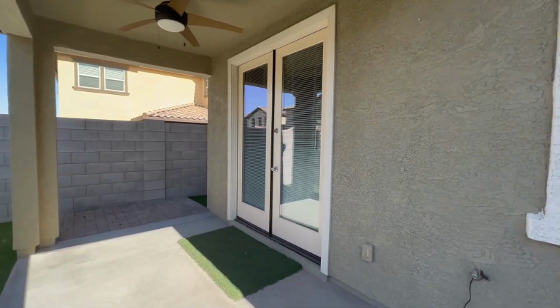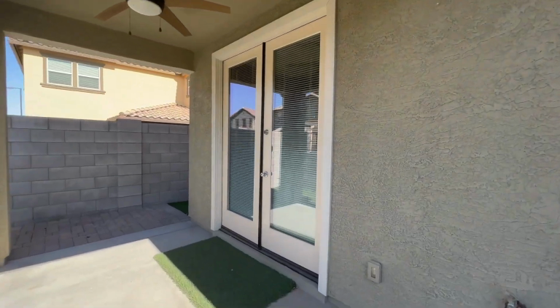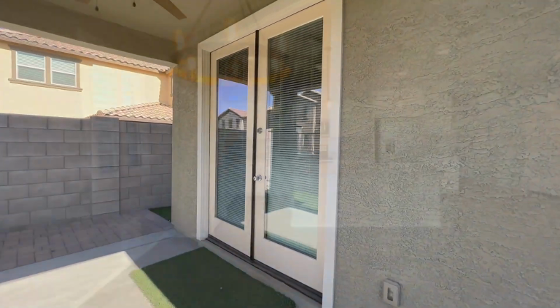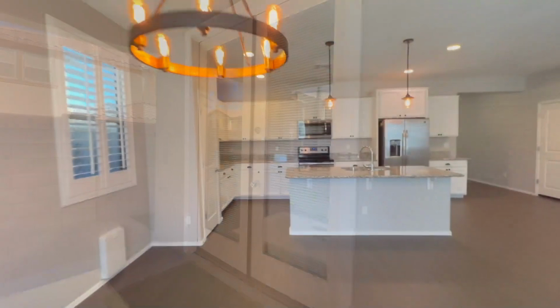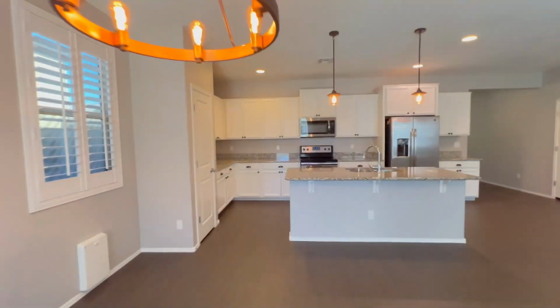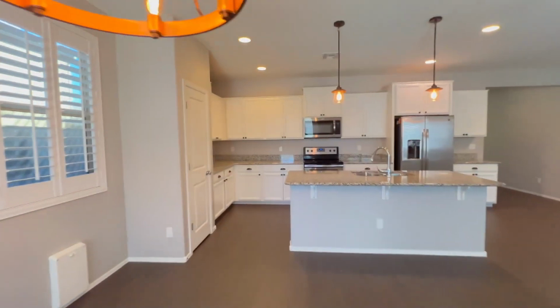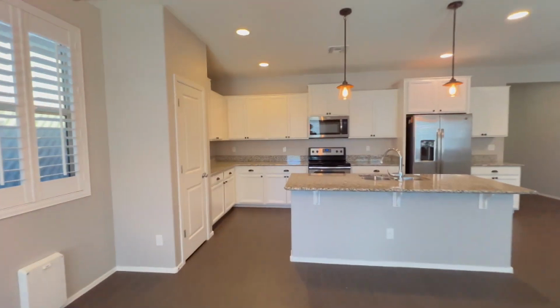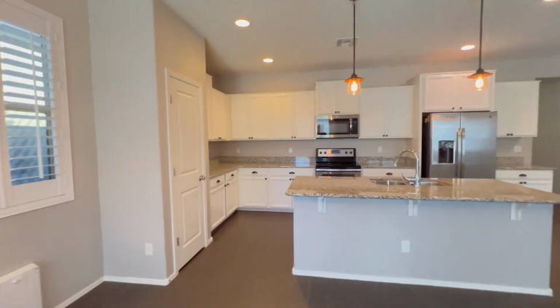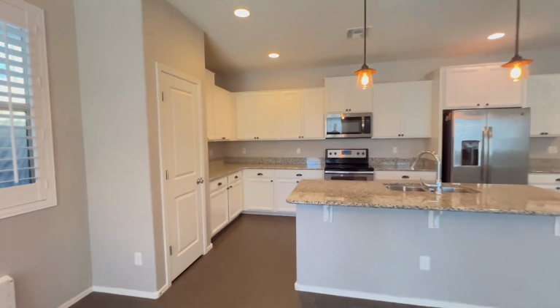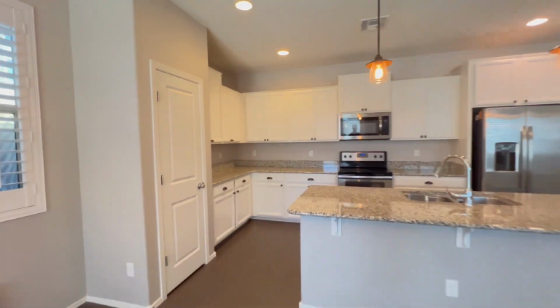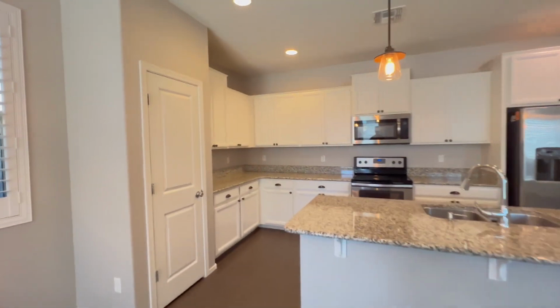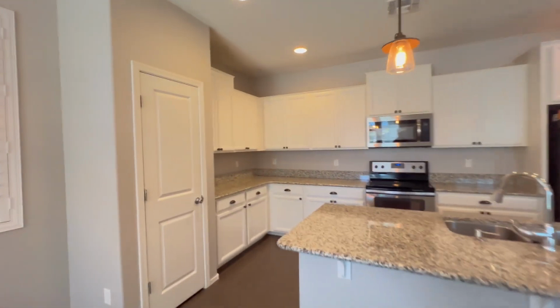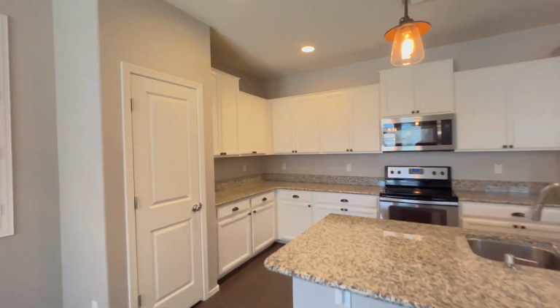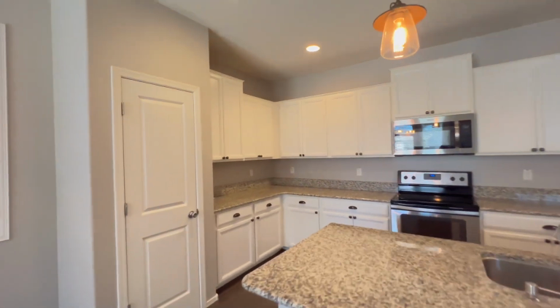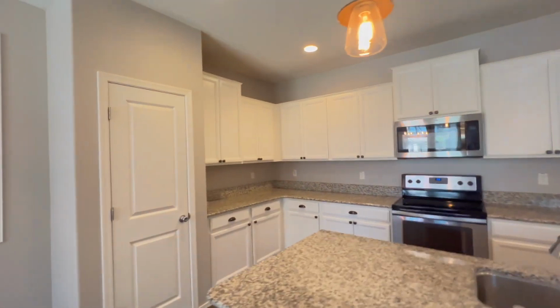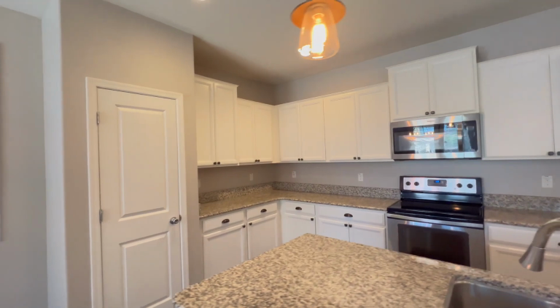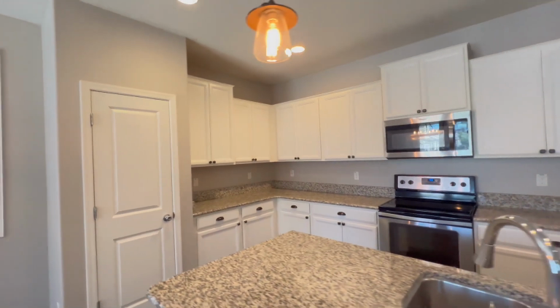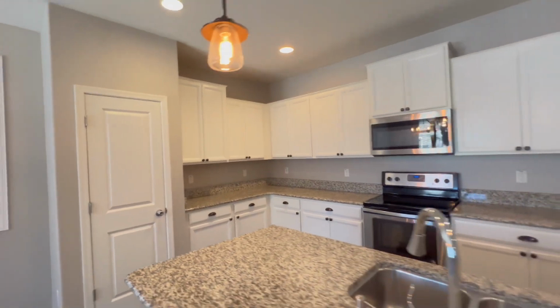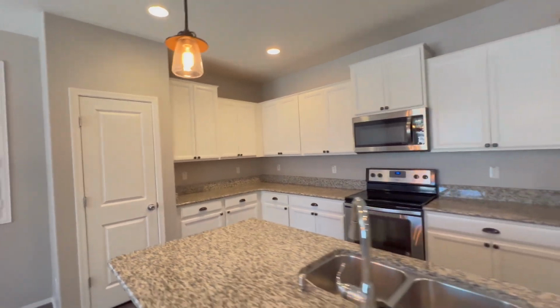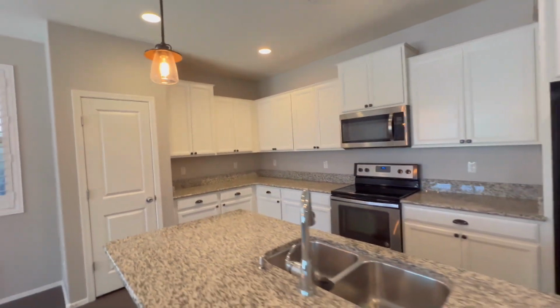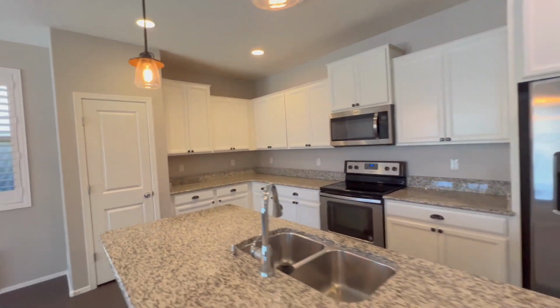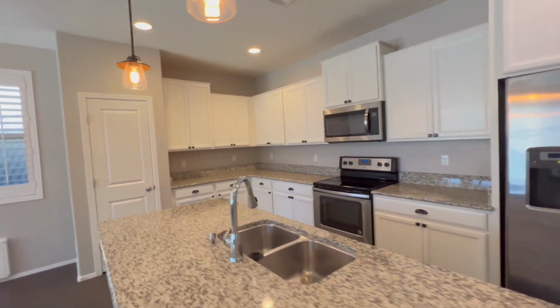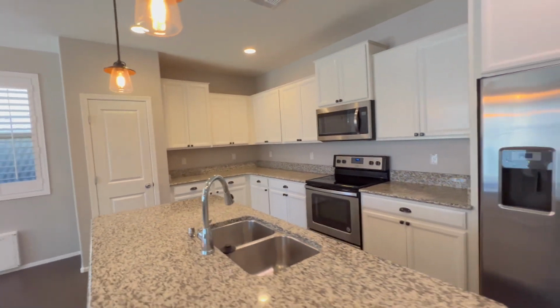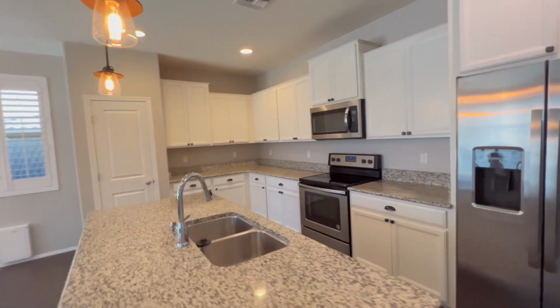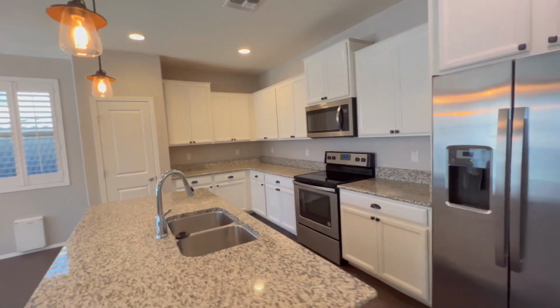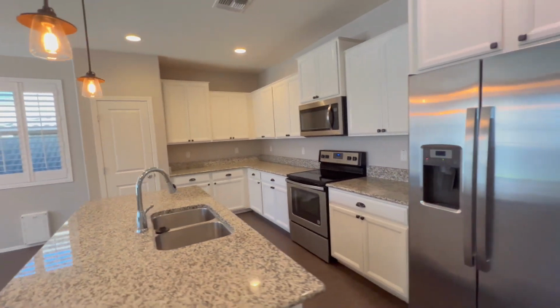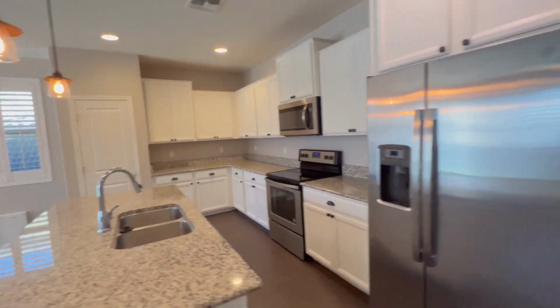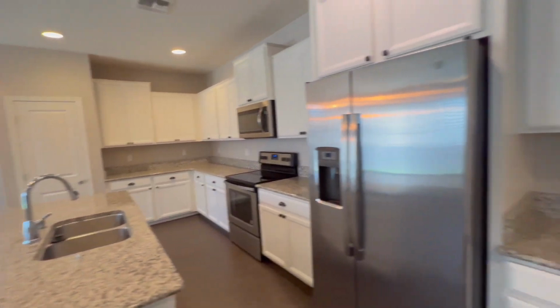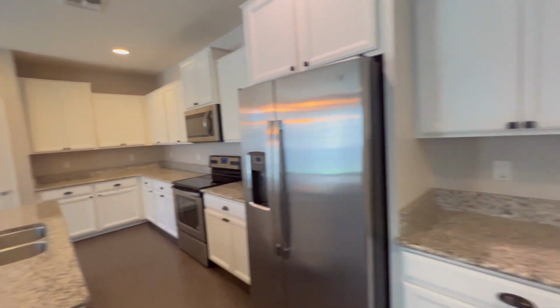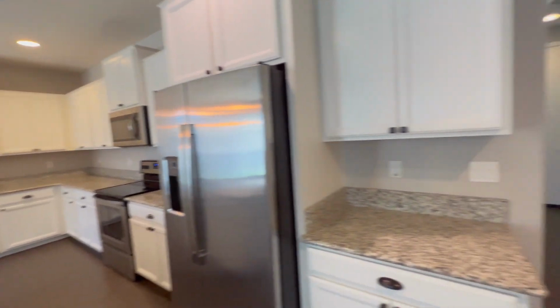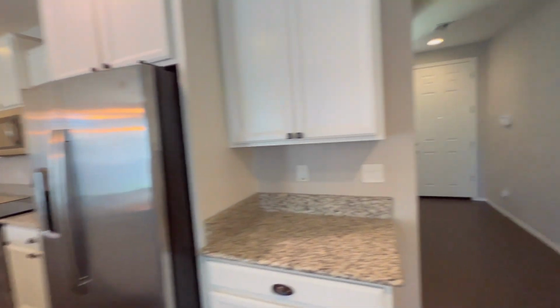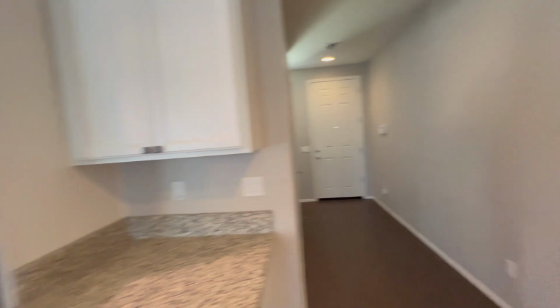The light and bright kitchen boasts granite counters, an expansive kitchen island, stainless steel appliances, white crisp cabinetry, and stylish pendant lights.